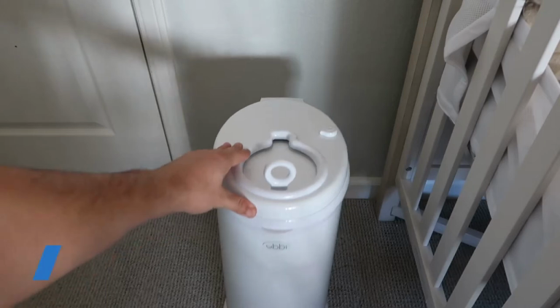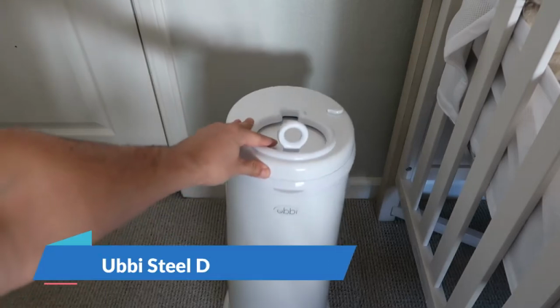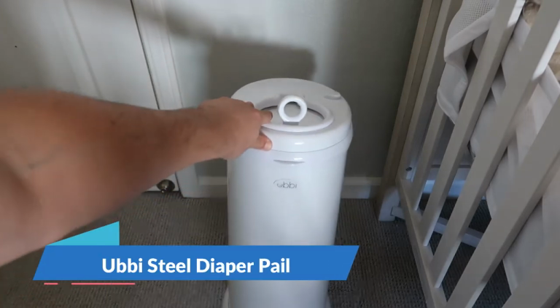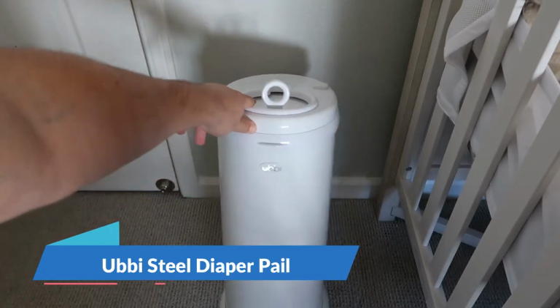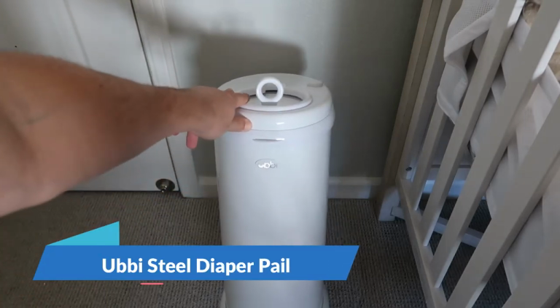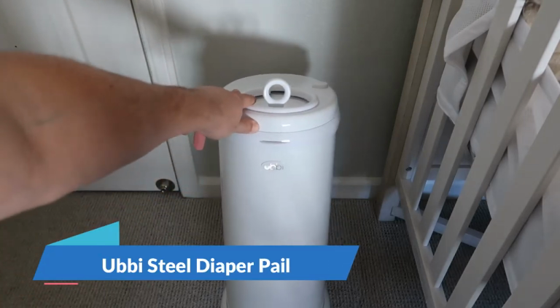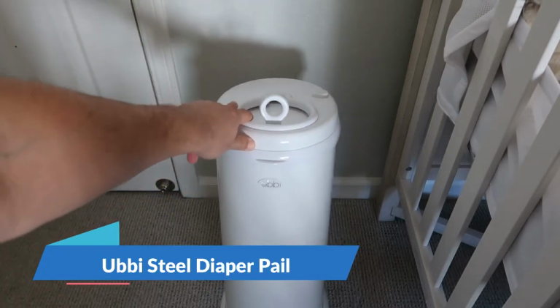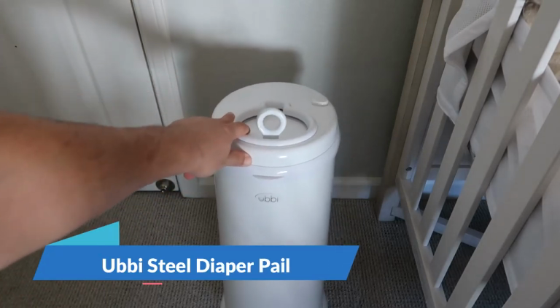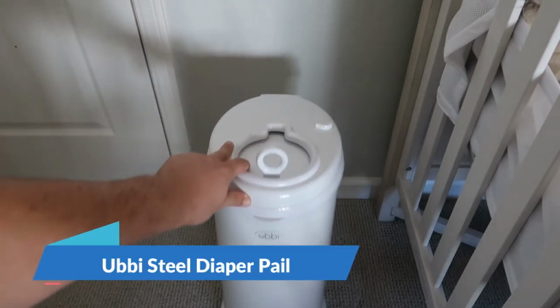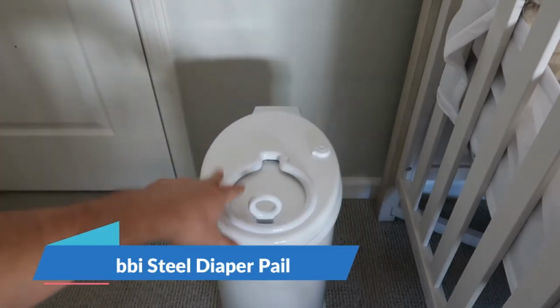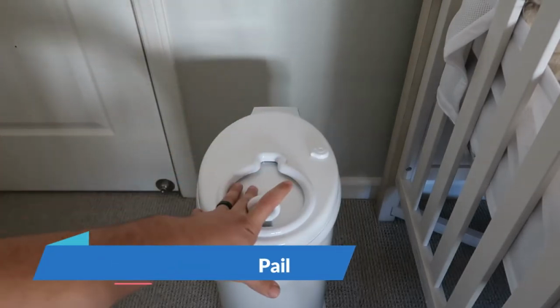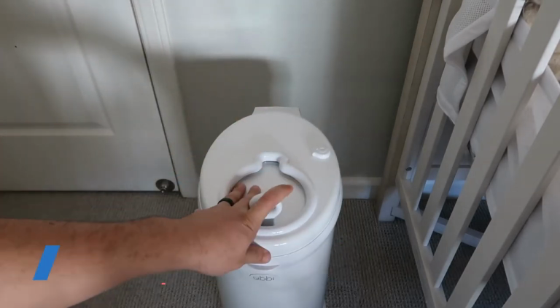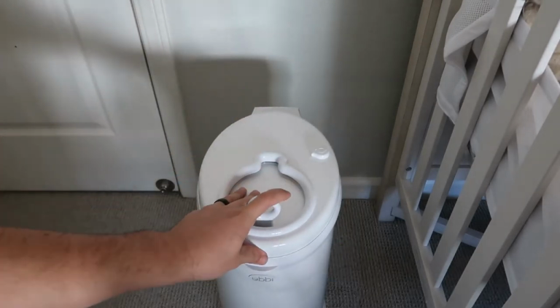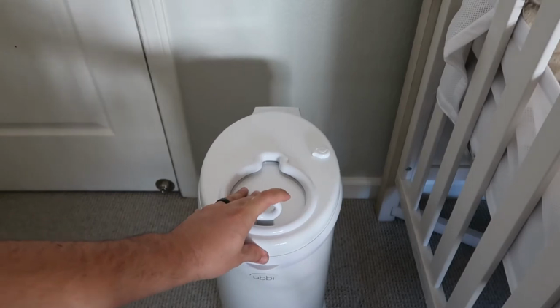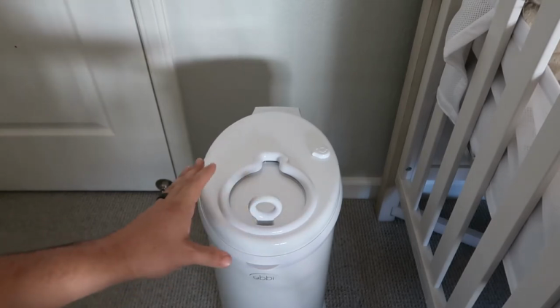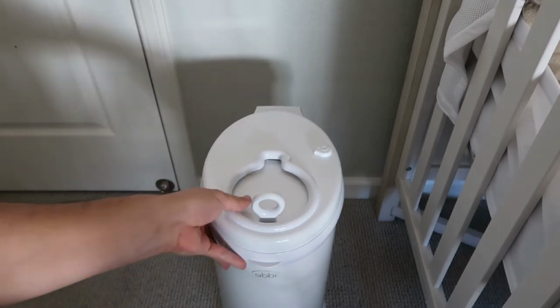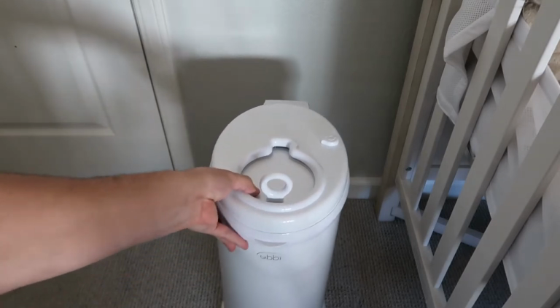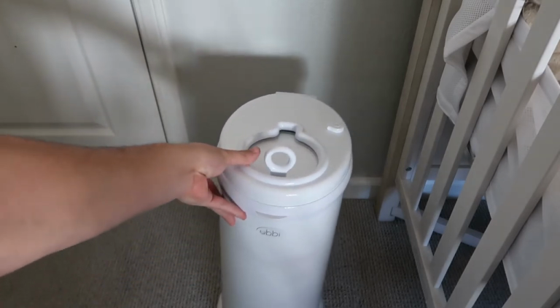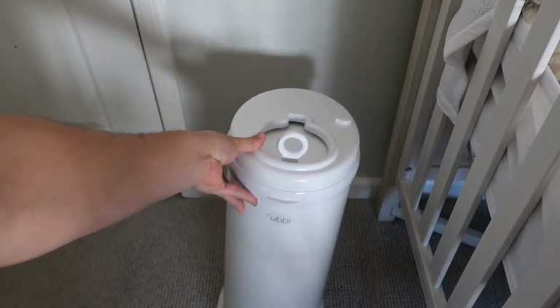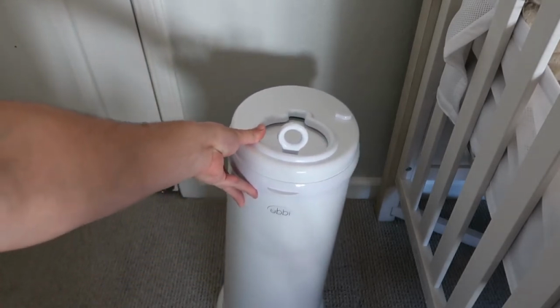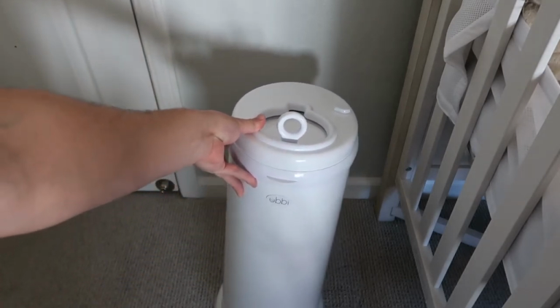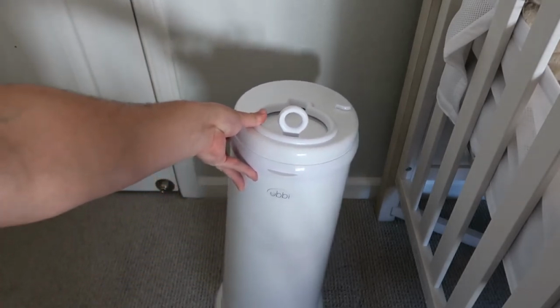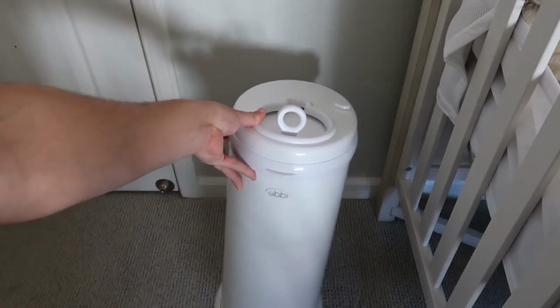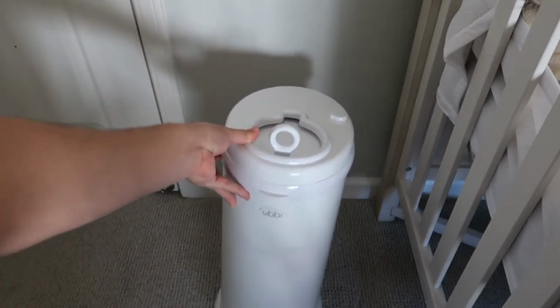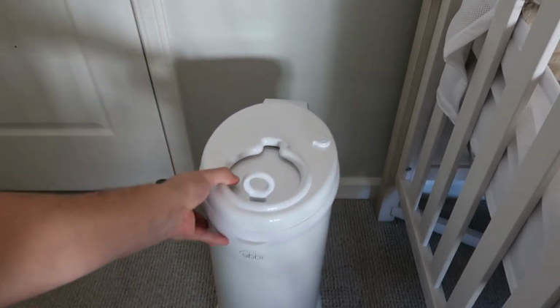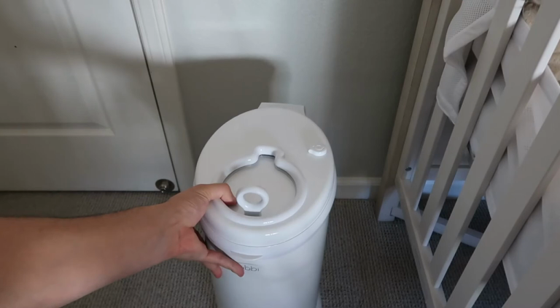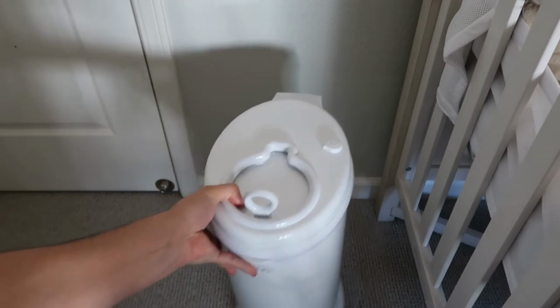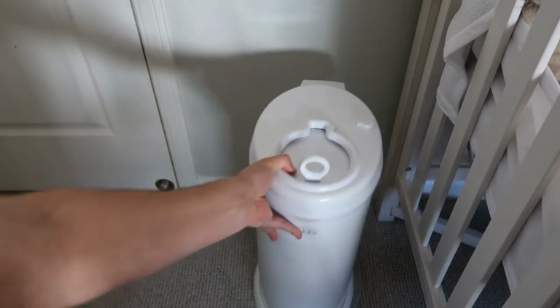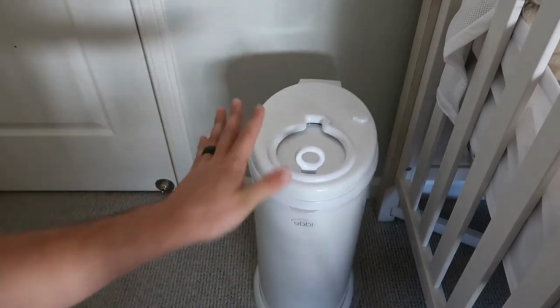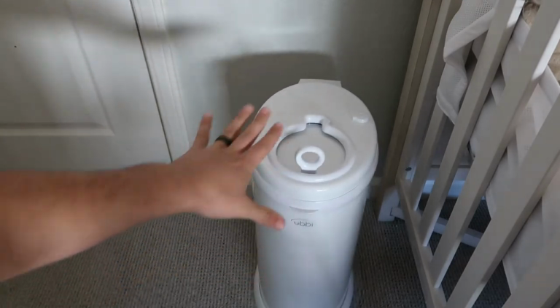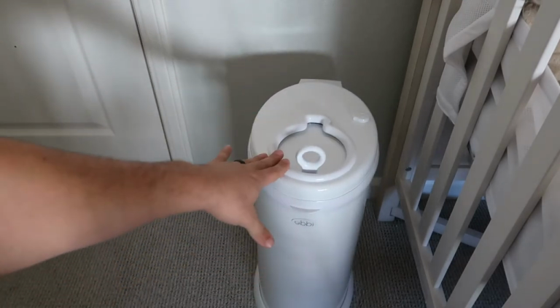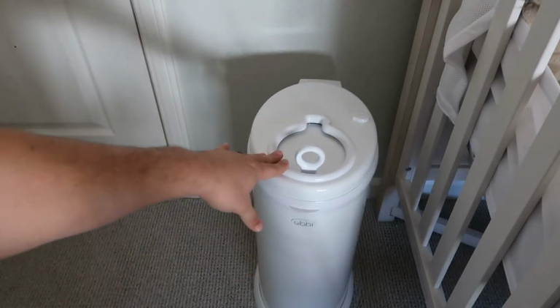Hey guys, TJ here. Today we have the Ubi Baby Diapers trash bag, or trash can, if you will. We actually really enjoy this one. It's pretty heavy and pretty stout, so it will stay in a location pretty well.